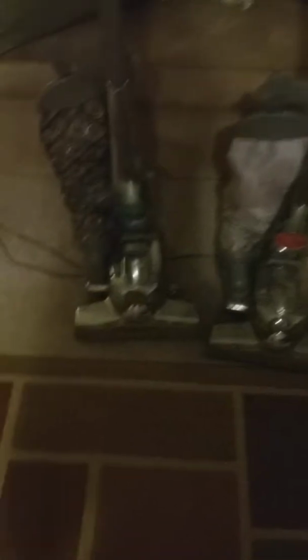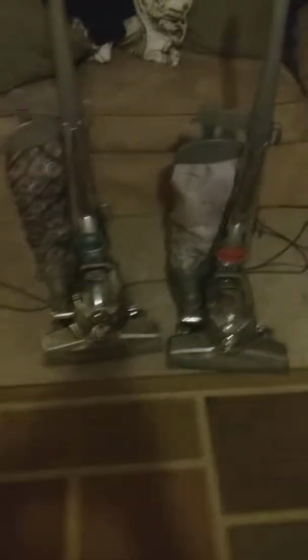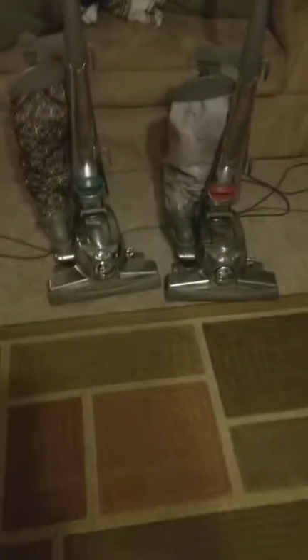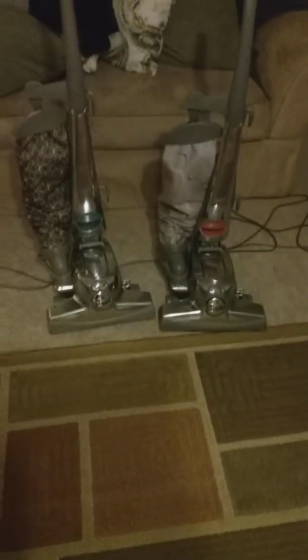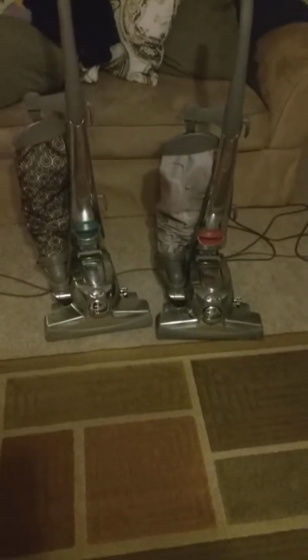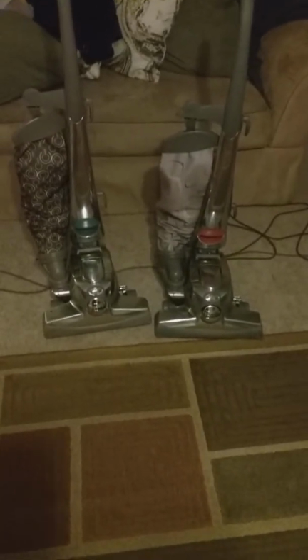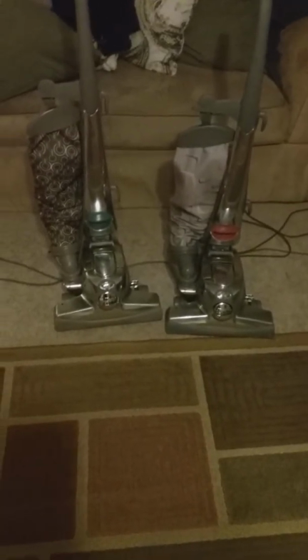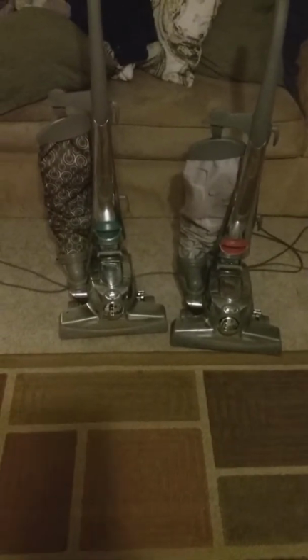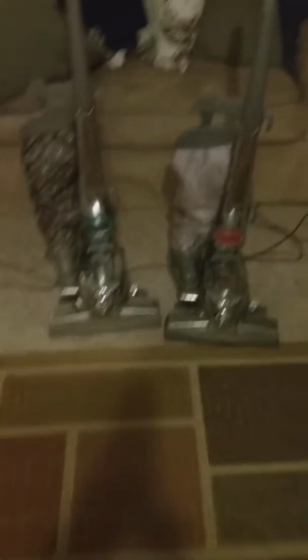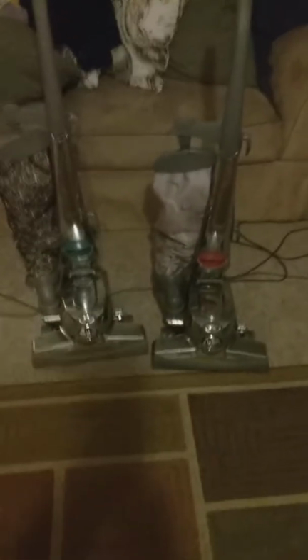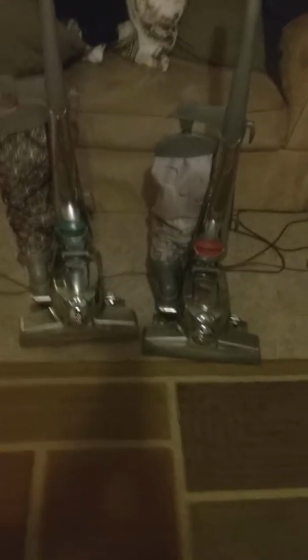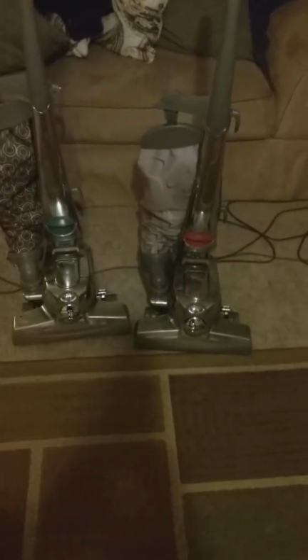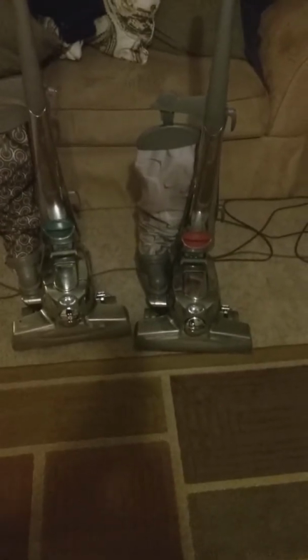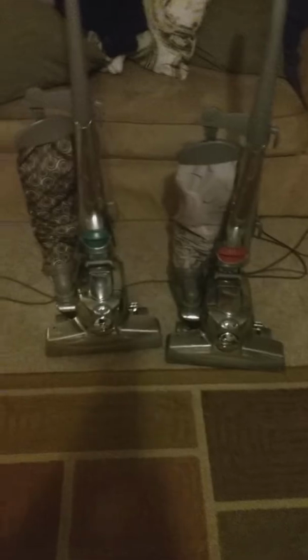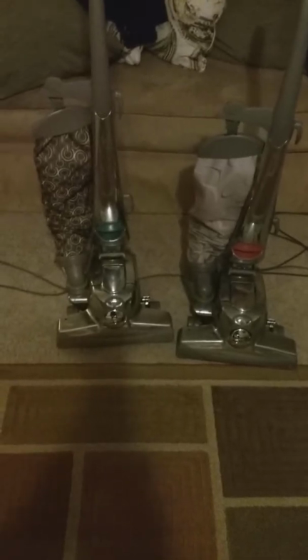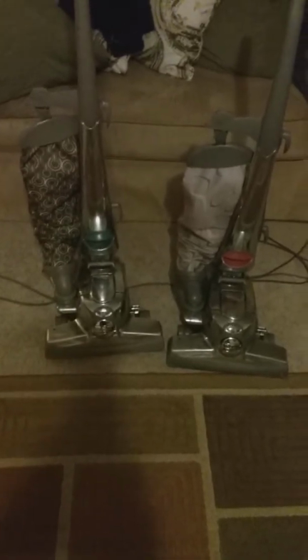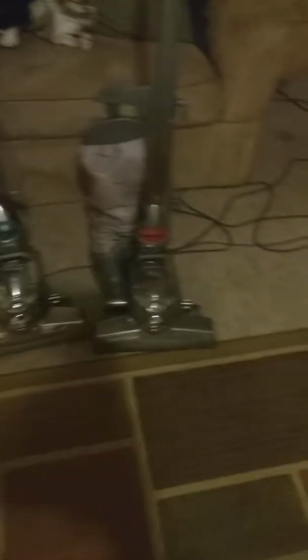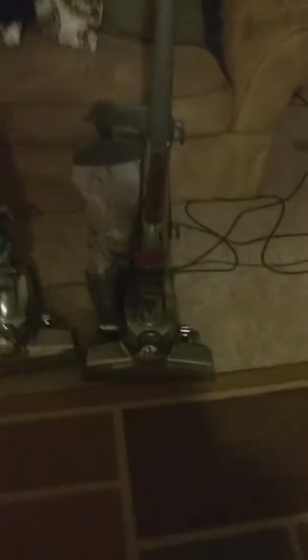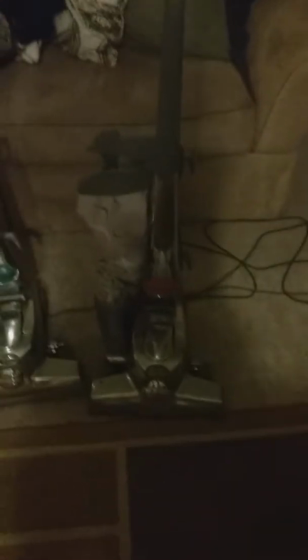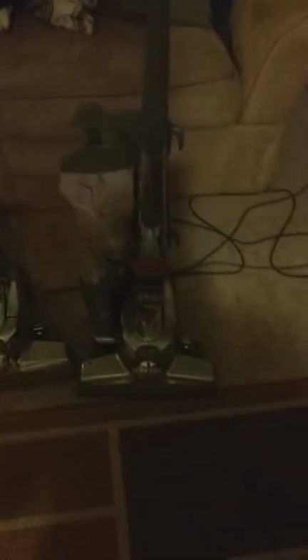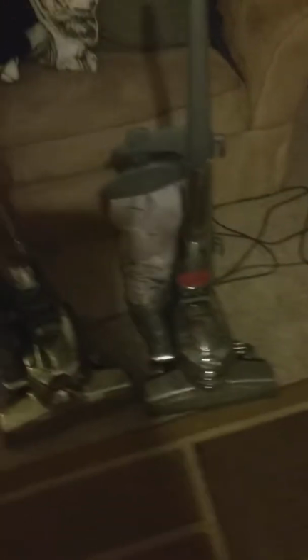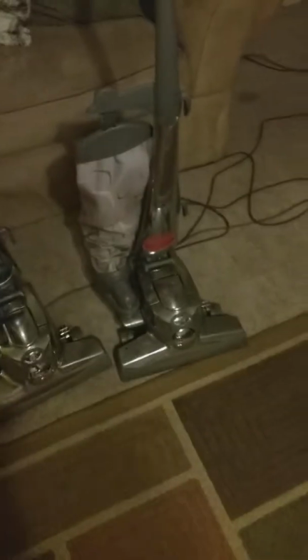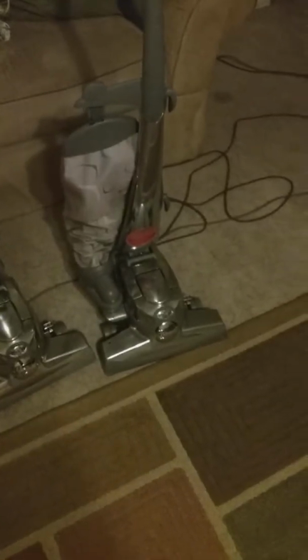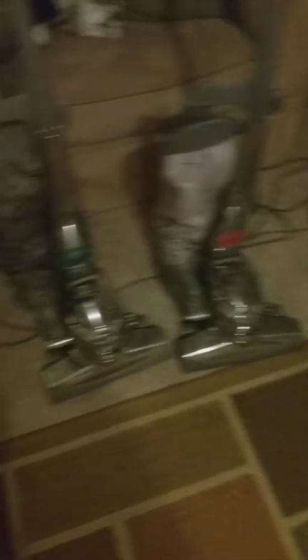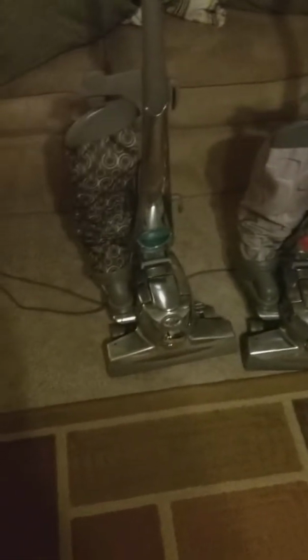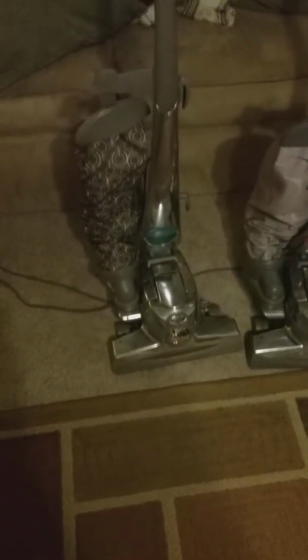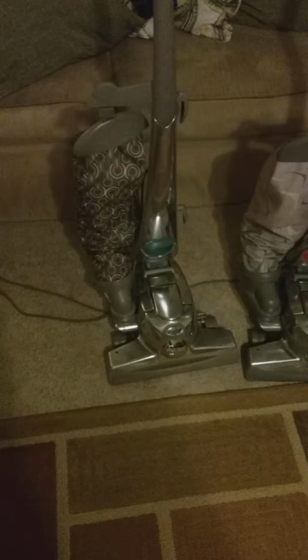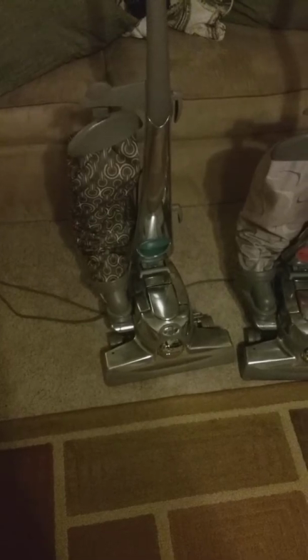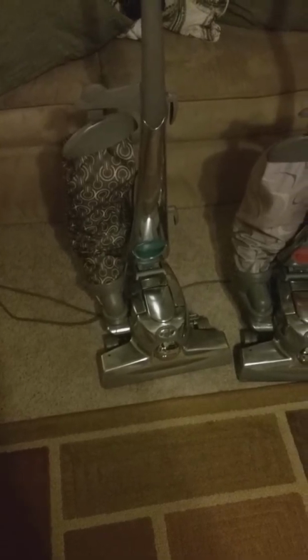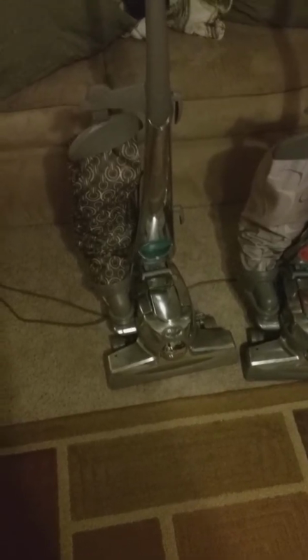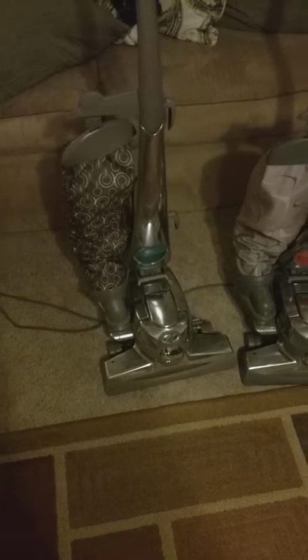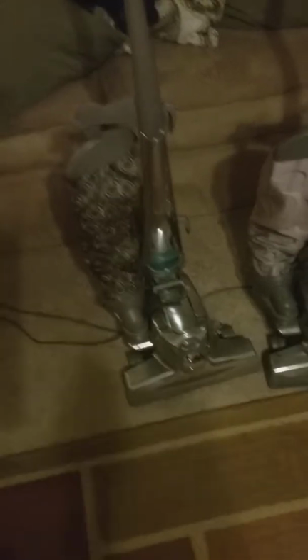Today I am back and today I will be demonstrating both of my Kirby Sentrias. This is a Kirby Sentria — it was made in 2006. This is my Kirby Sentria 2 and it was made in 2012.